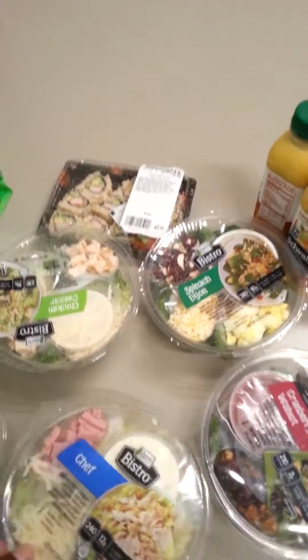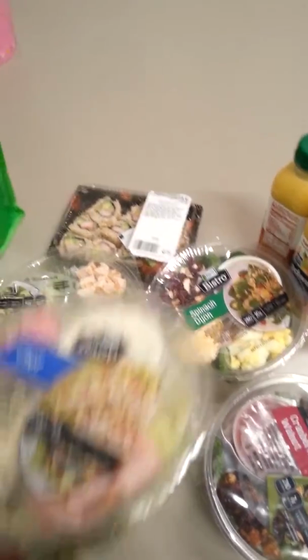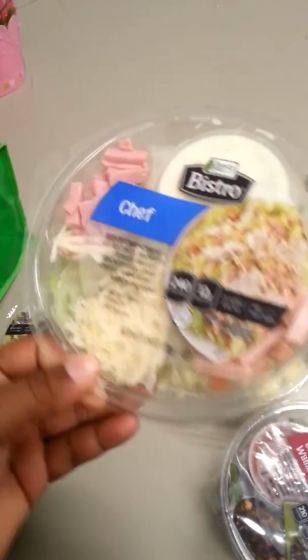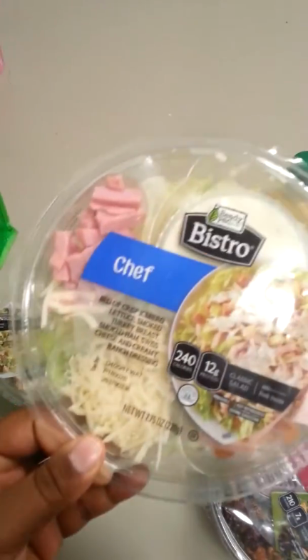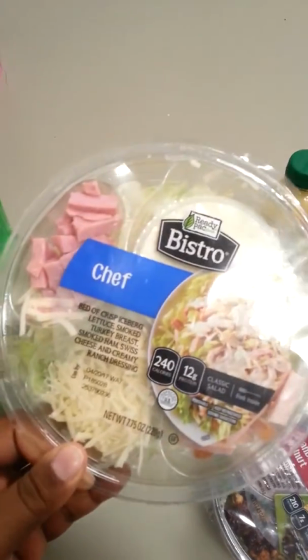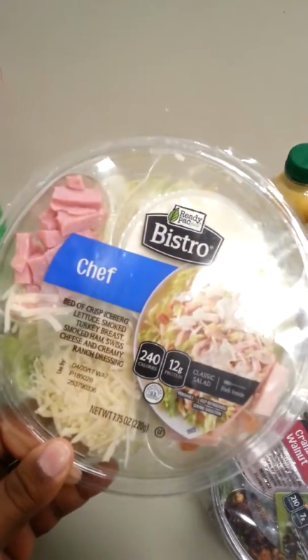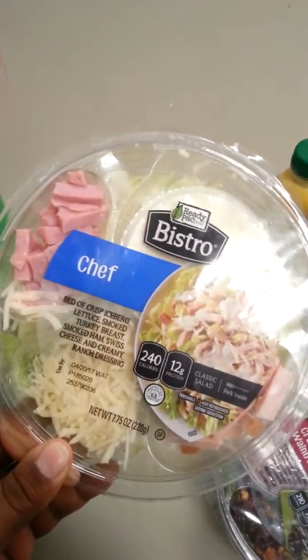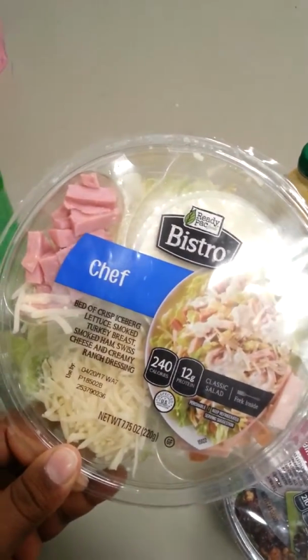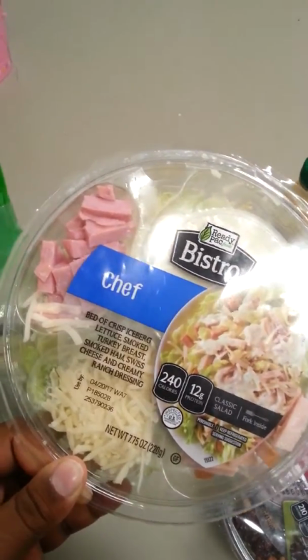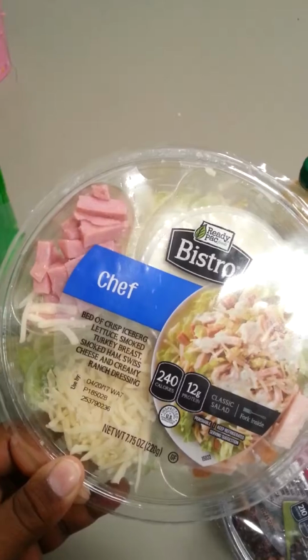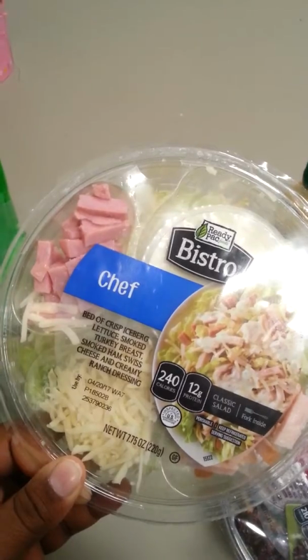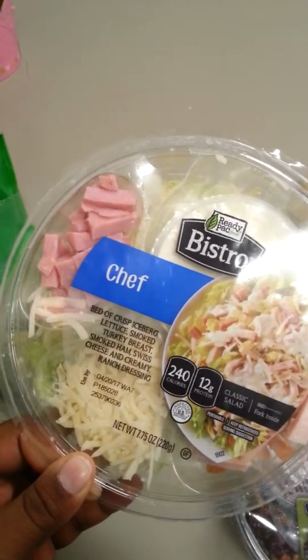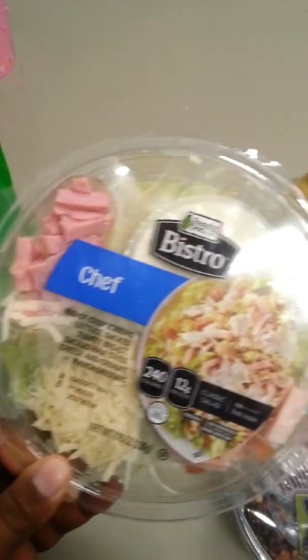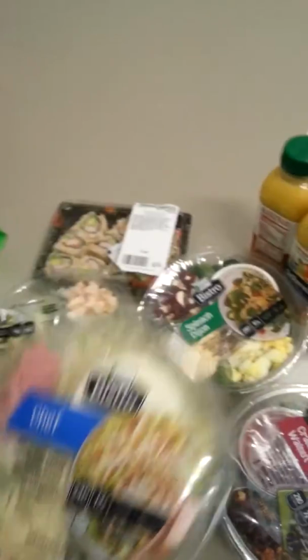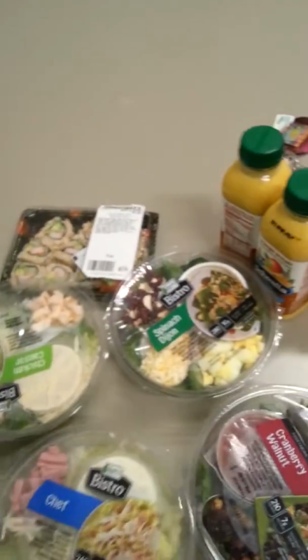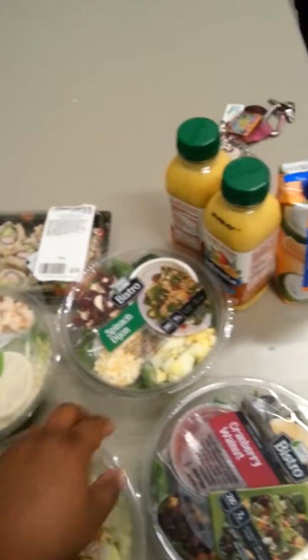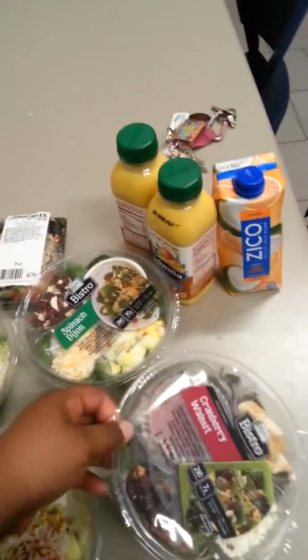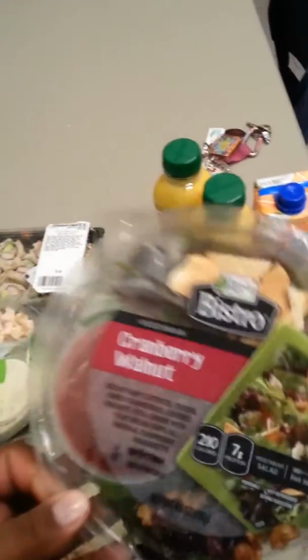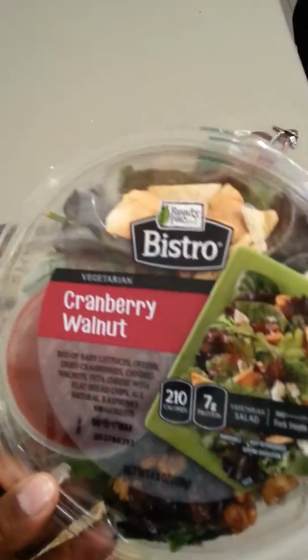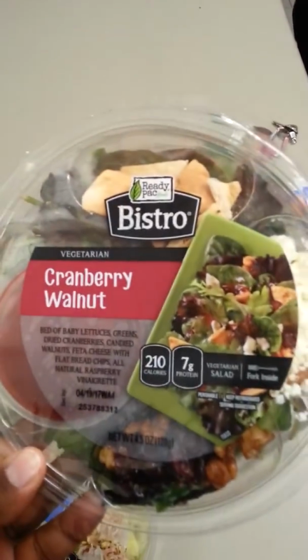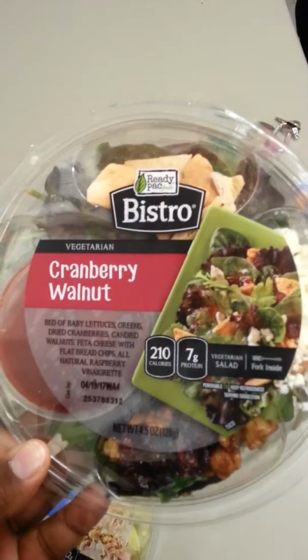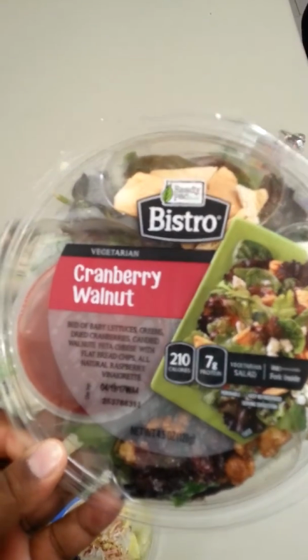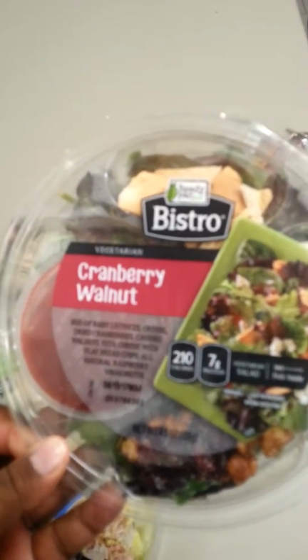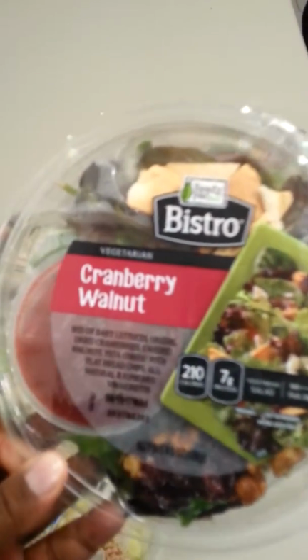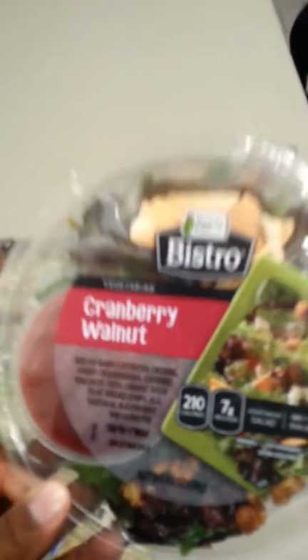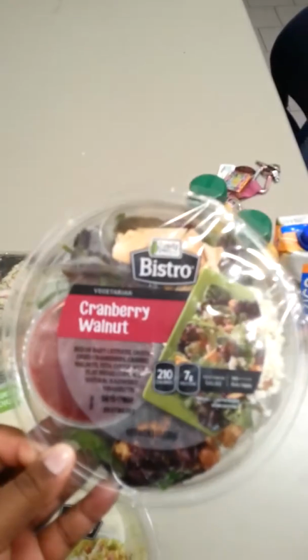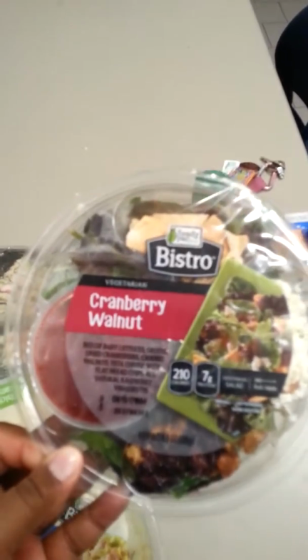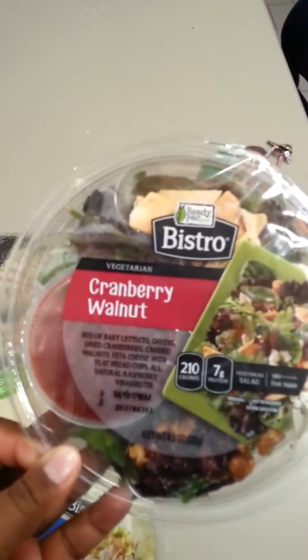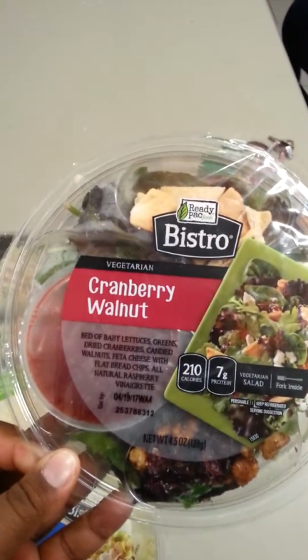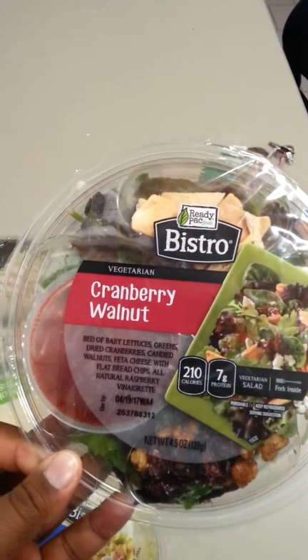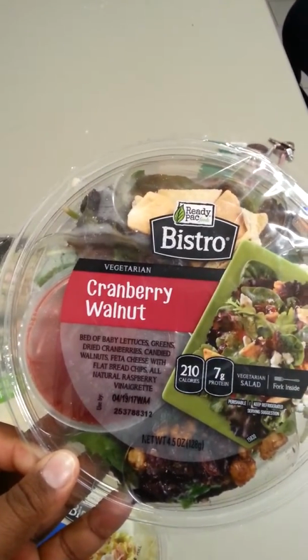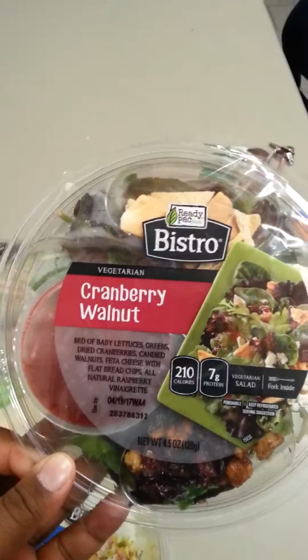The first salad that I got was Bistro Chef — as you guys see, that's what it has. And then I got the cranberry walnut, baby lettuce, feta cheese.